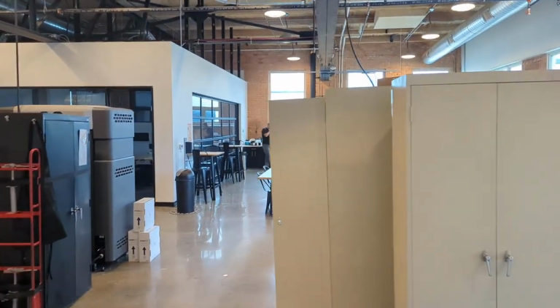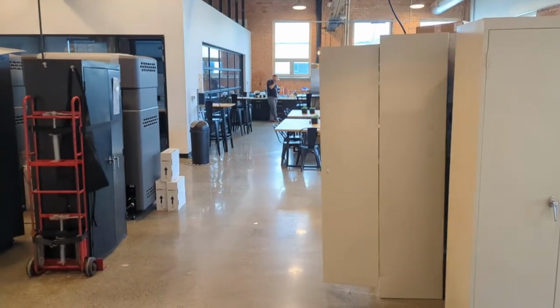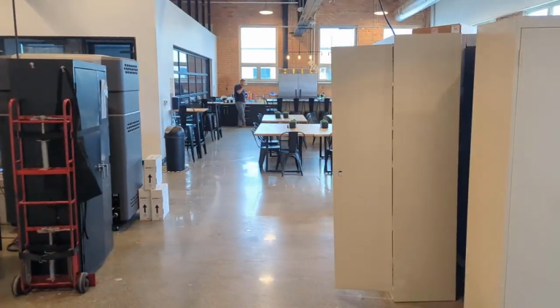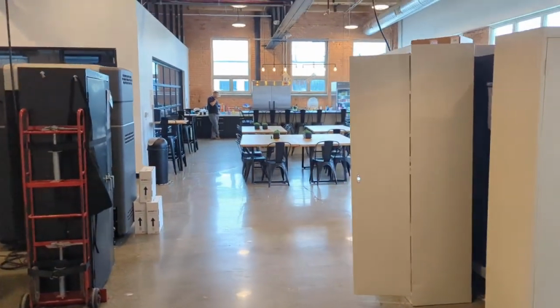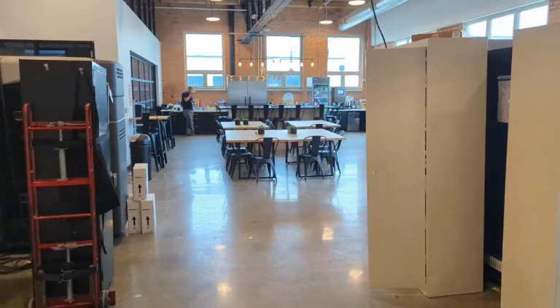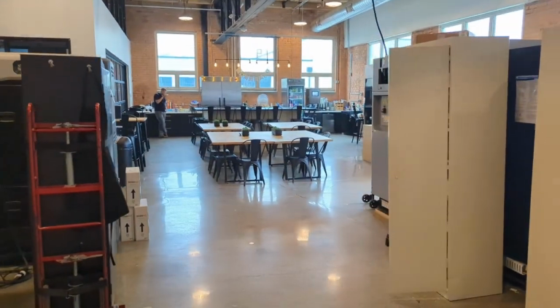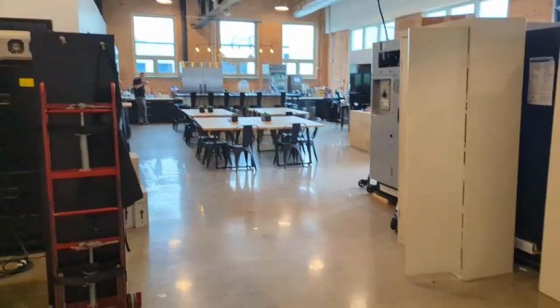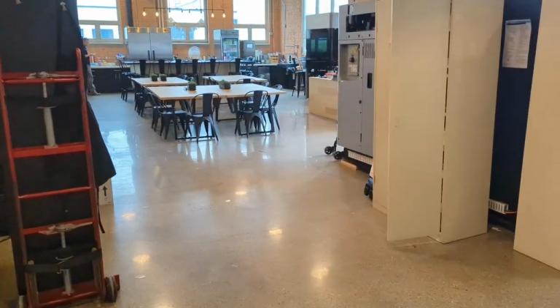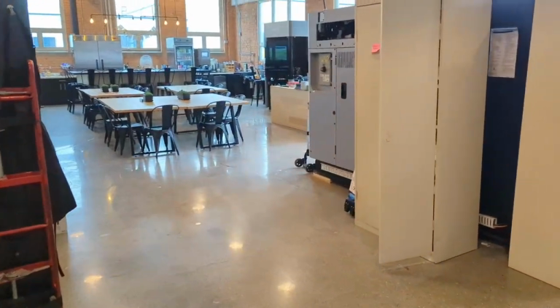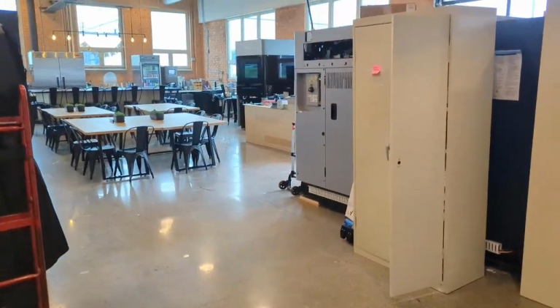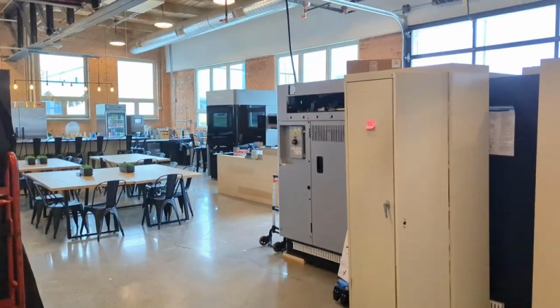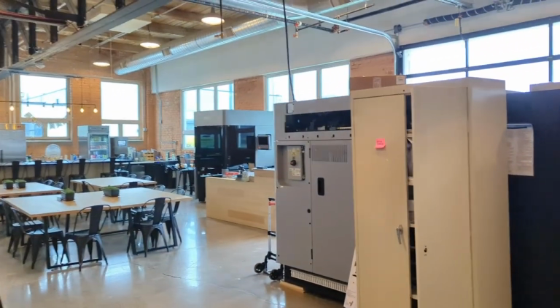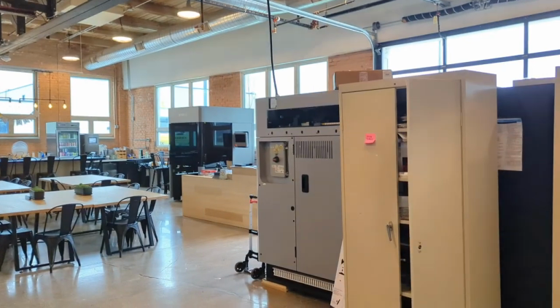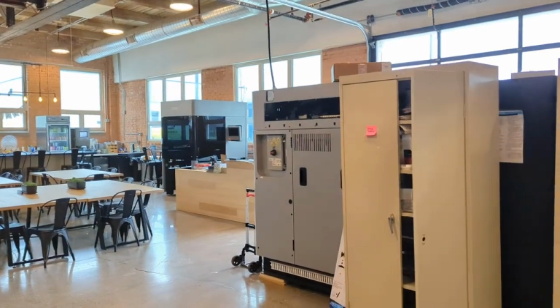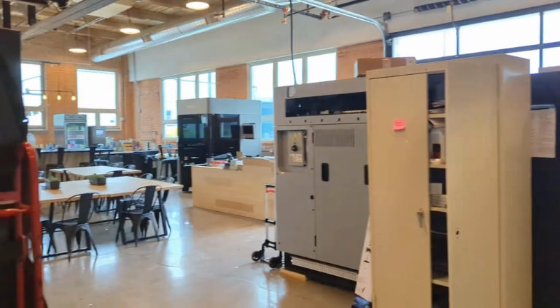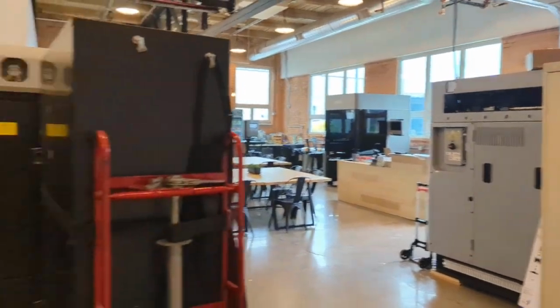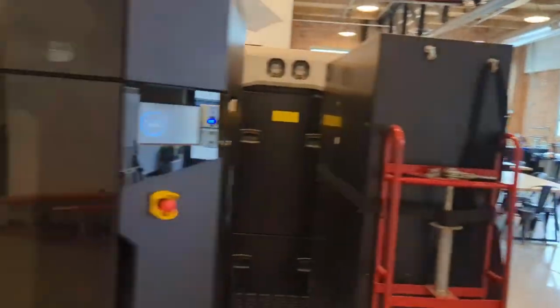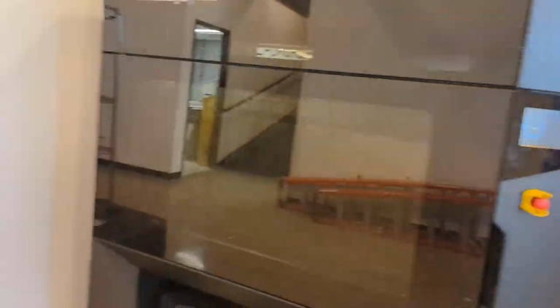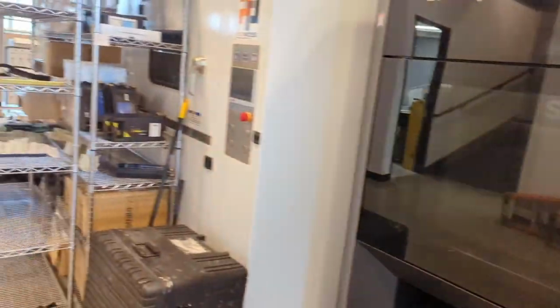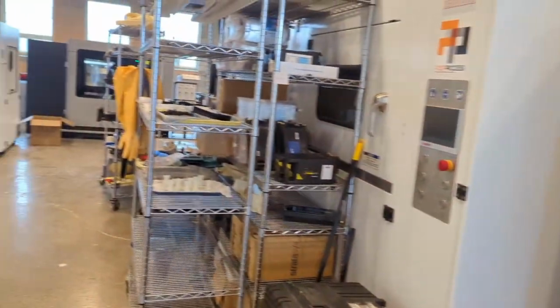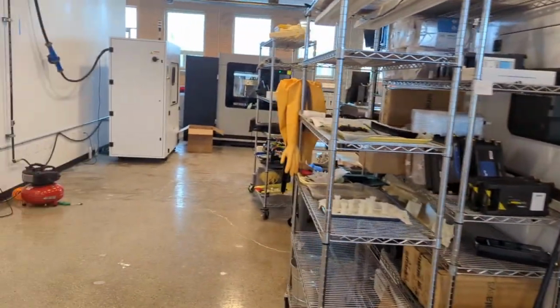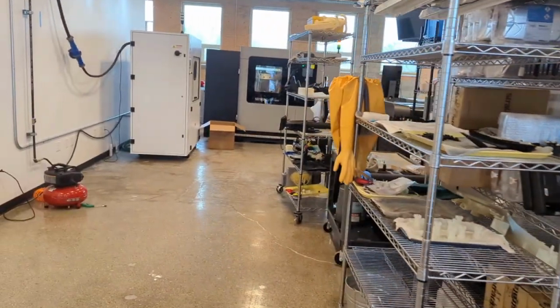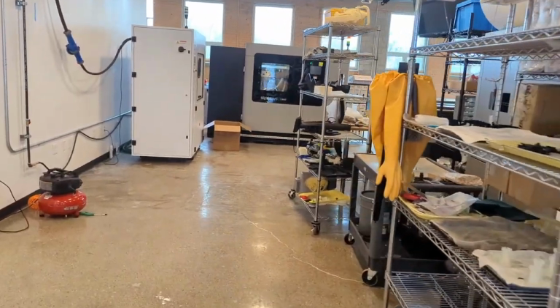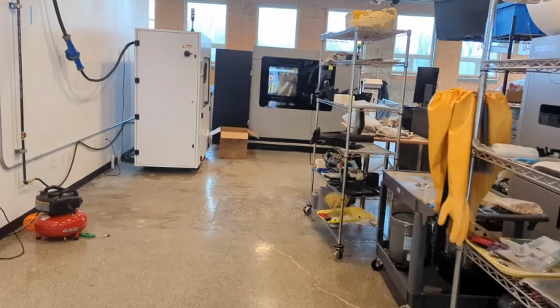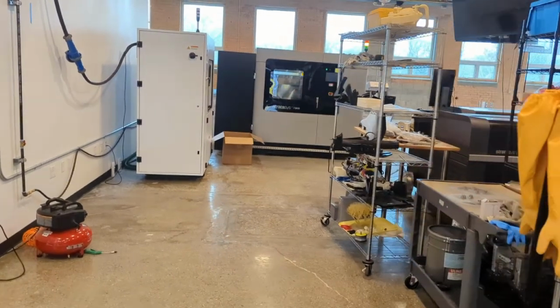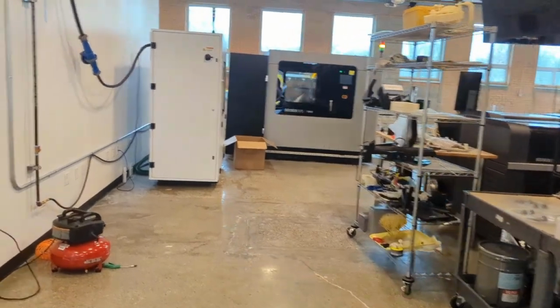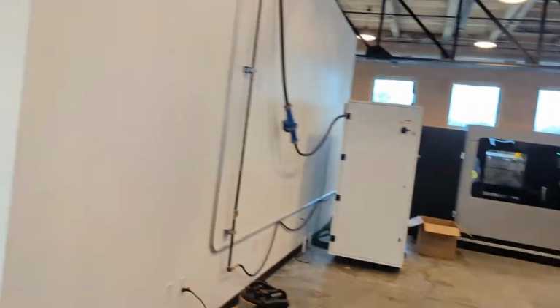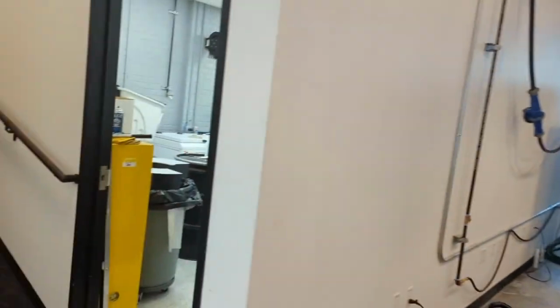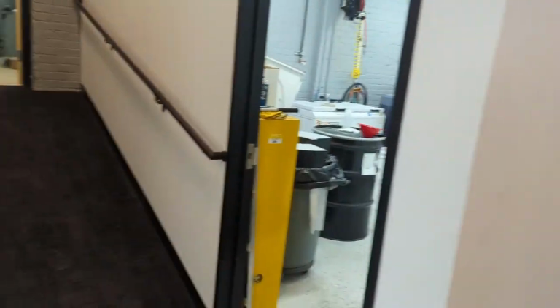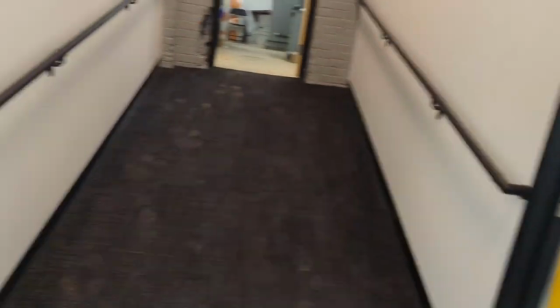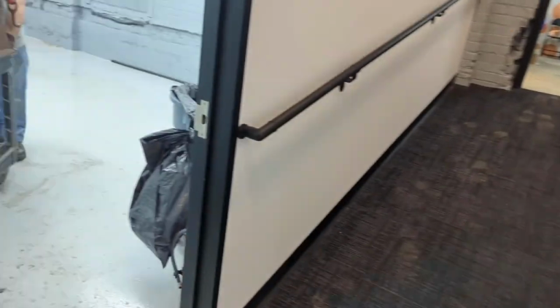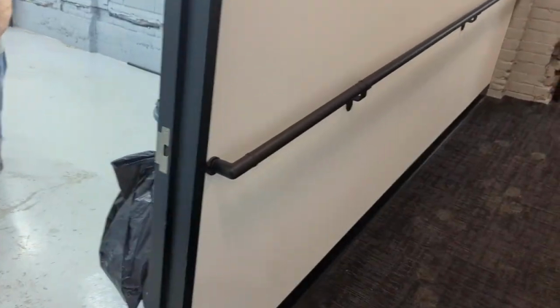There used to be a desk here — there is no longer a desk. We're going to be having two Fortis 900s here. There's one 900, and the other 900 you guys just saw. A little bit of reconstruction going on, getting some work done.